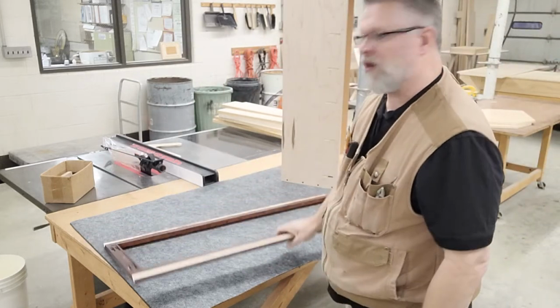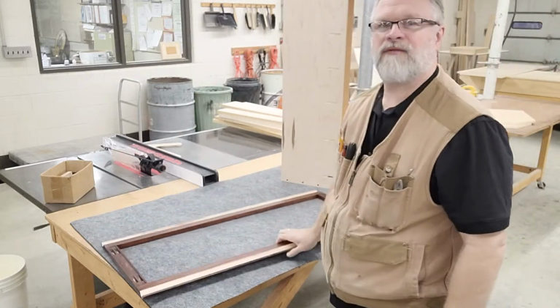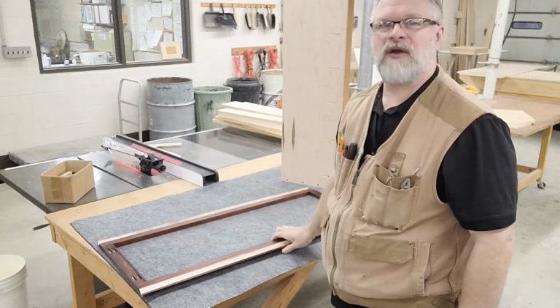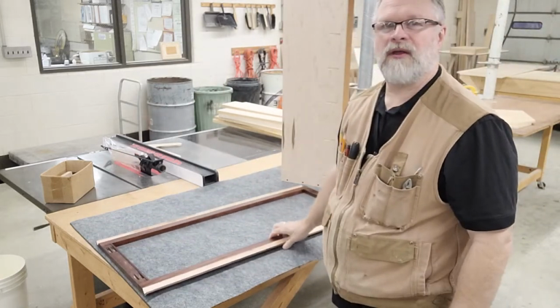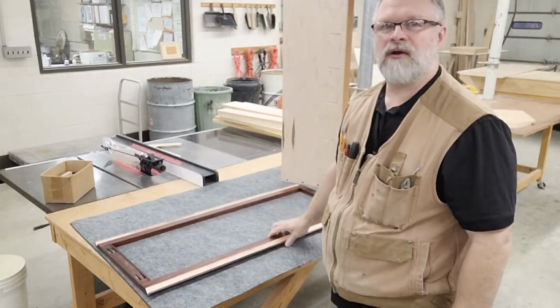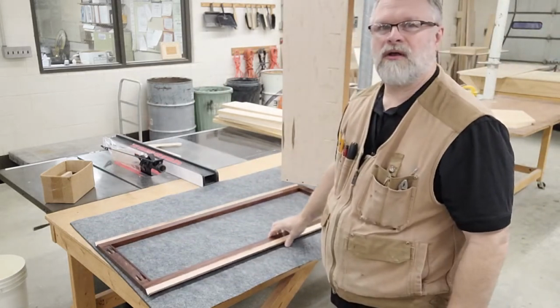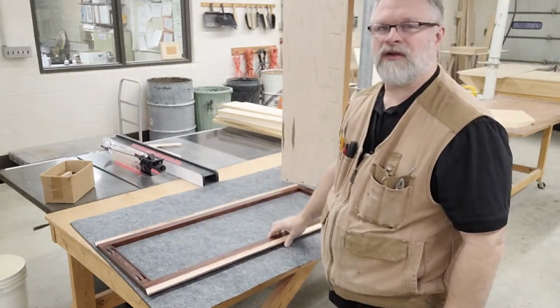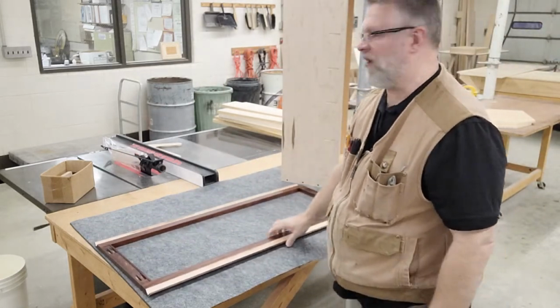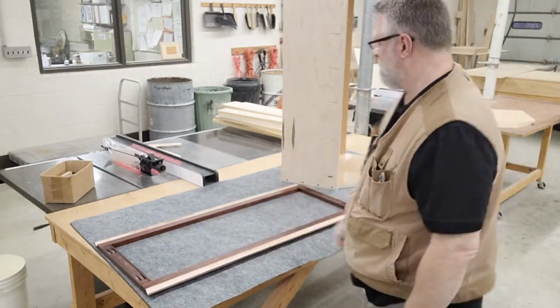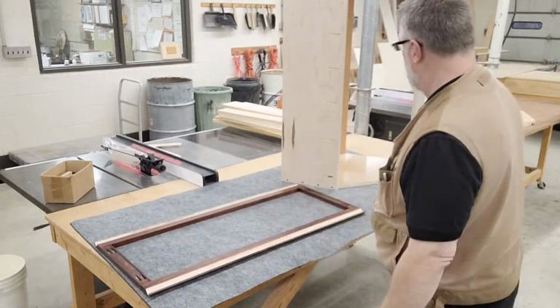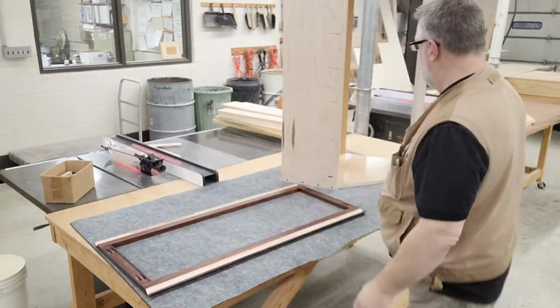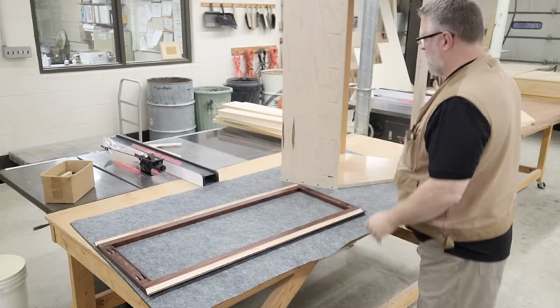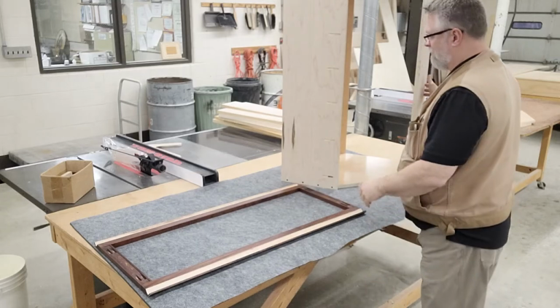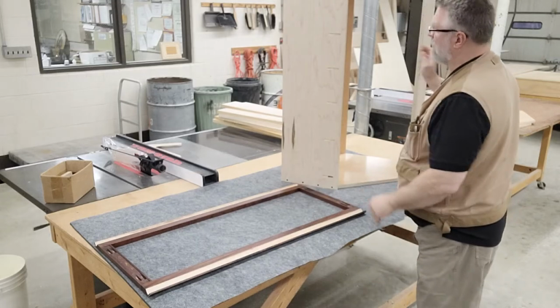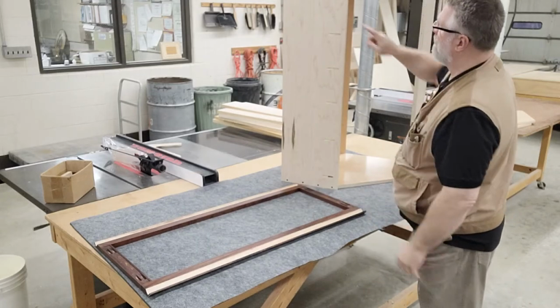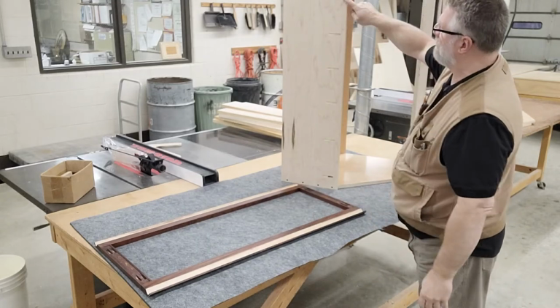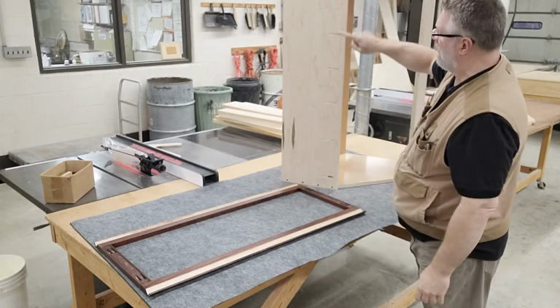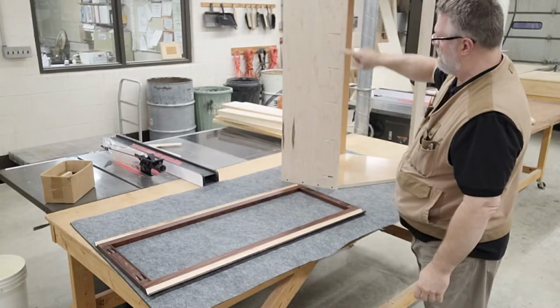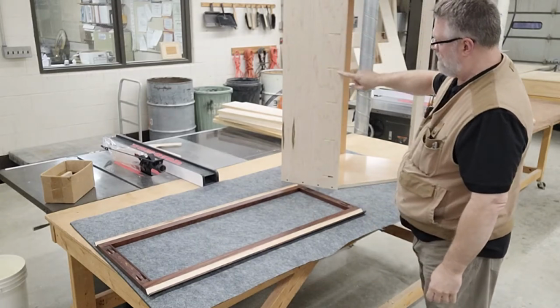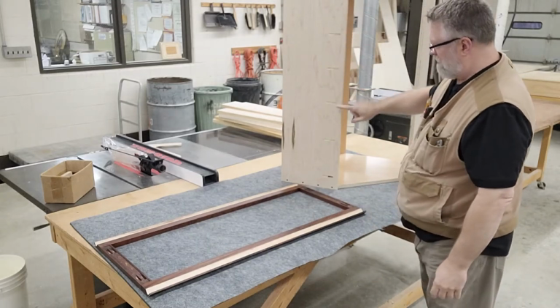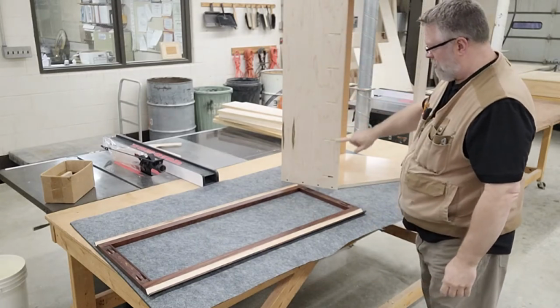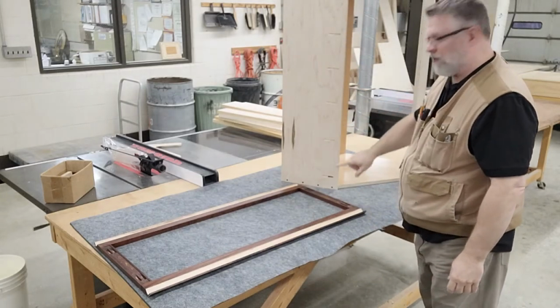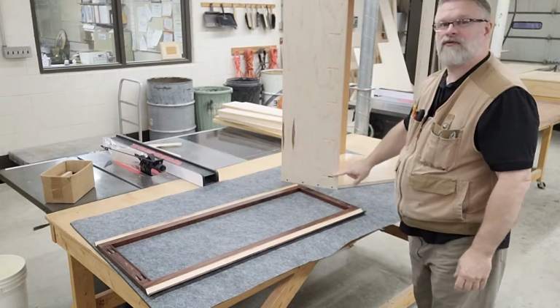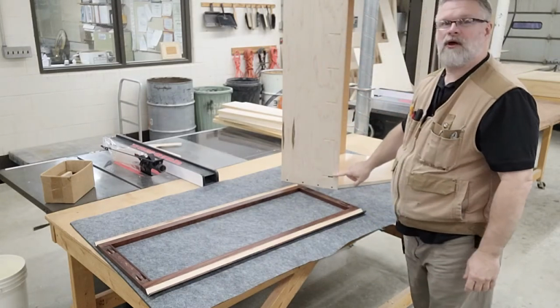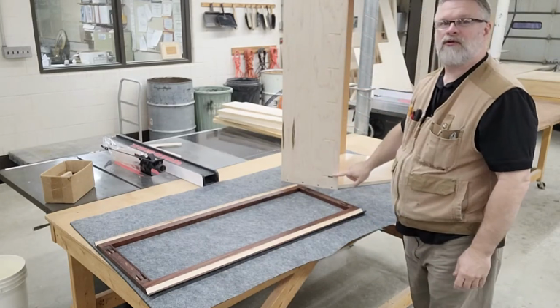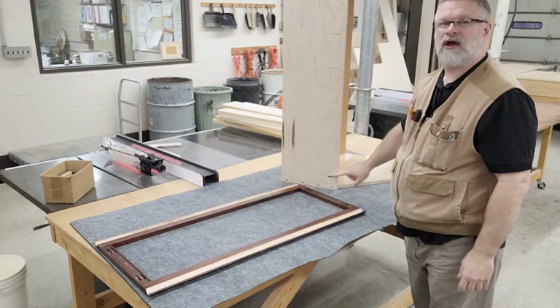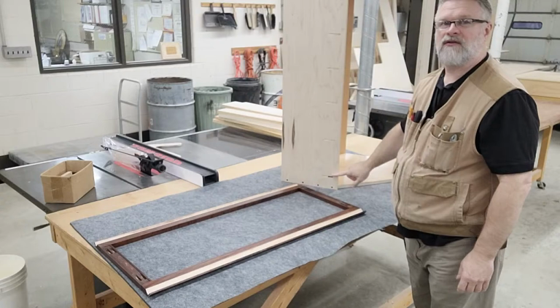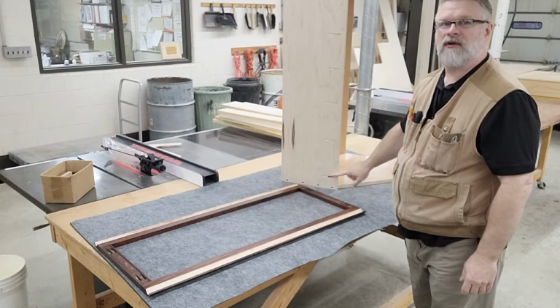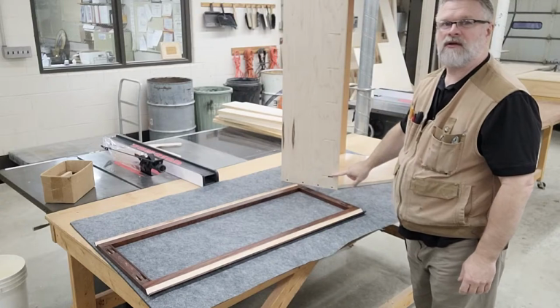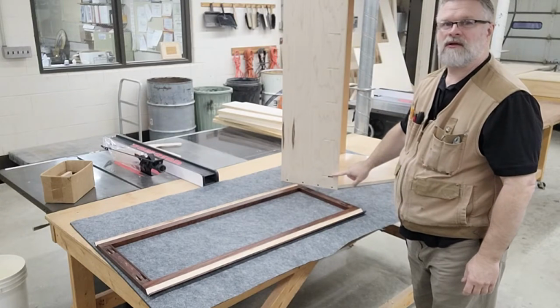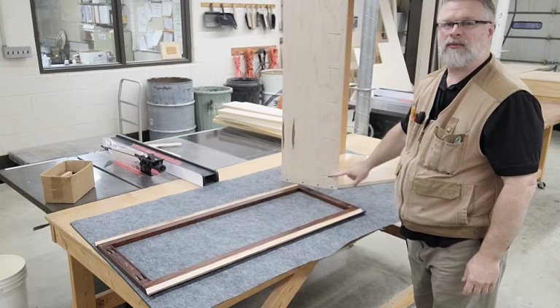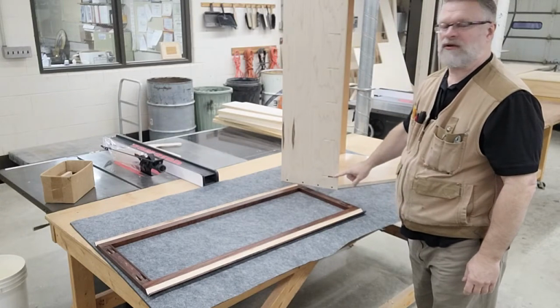I'll lay the face frame down there face down. Here we have the corner cabinet, and you can see we have pocket holes on both sides of the cabinet box.